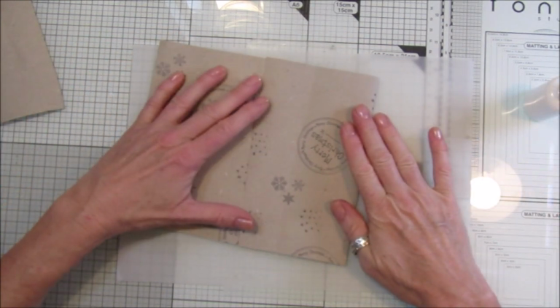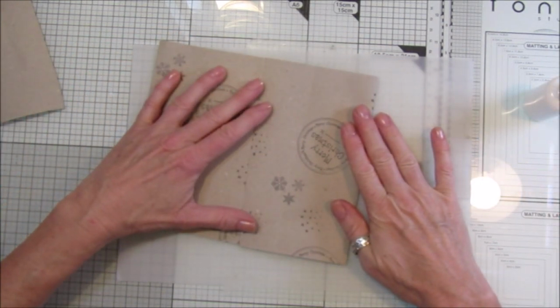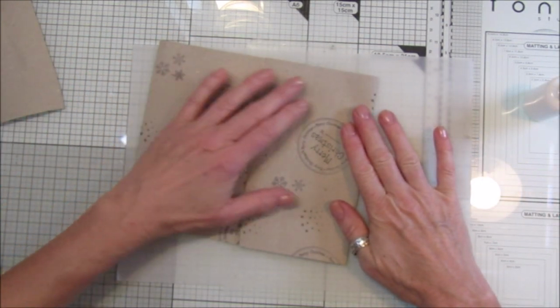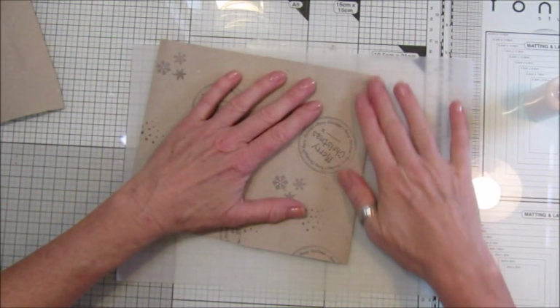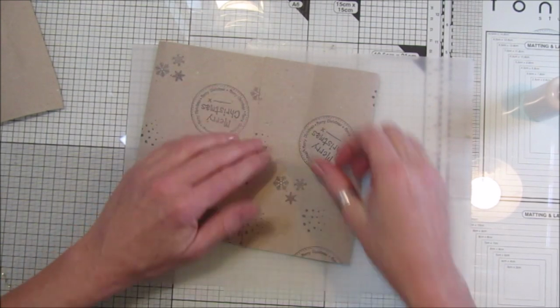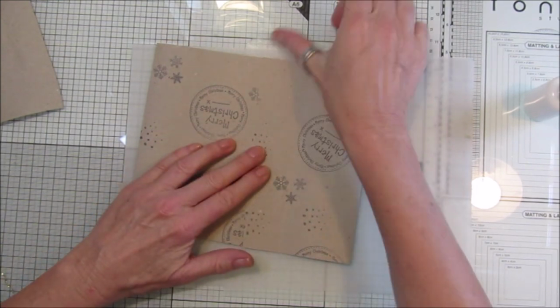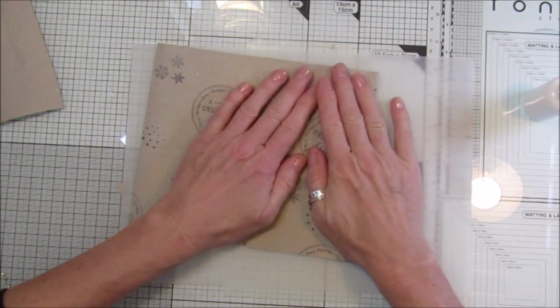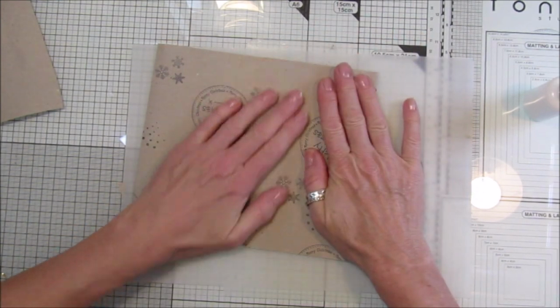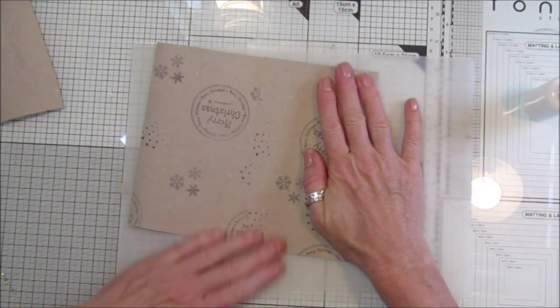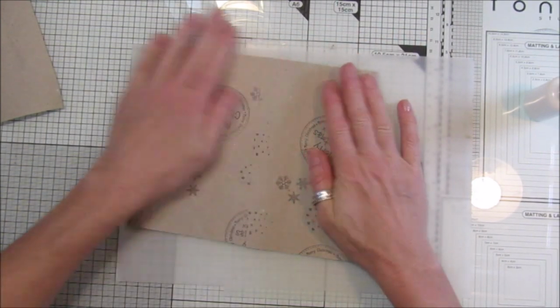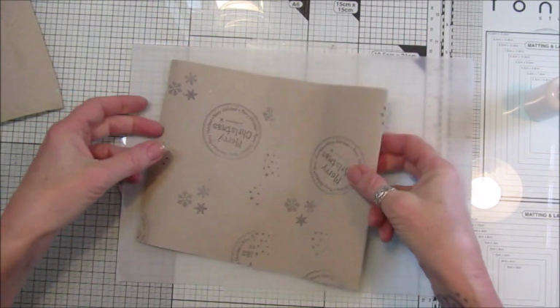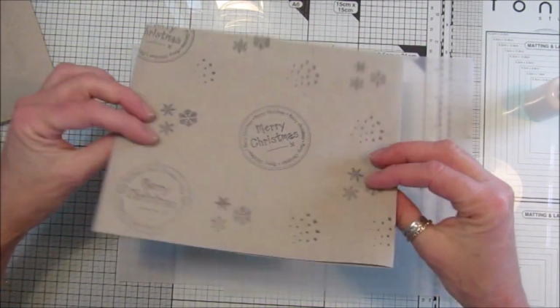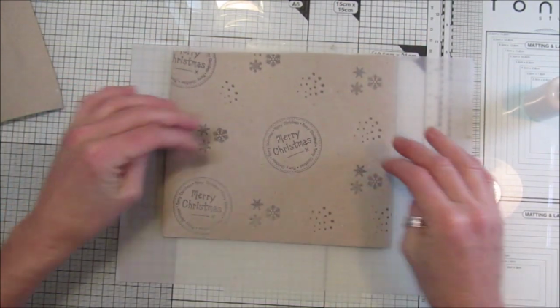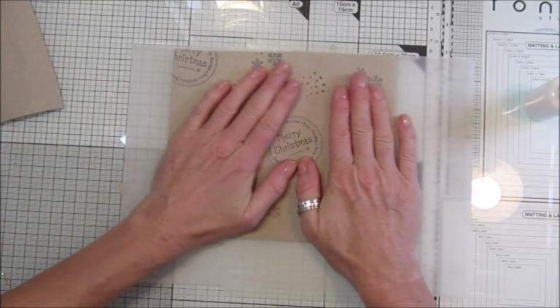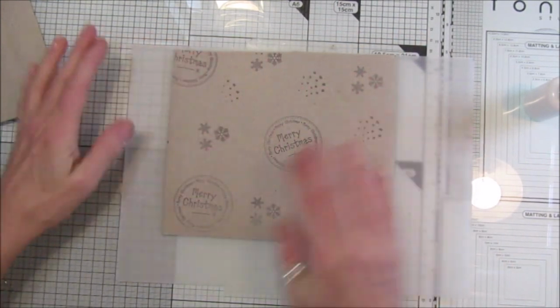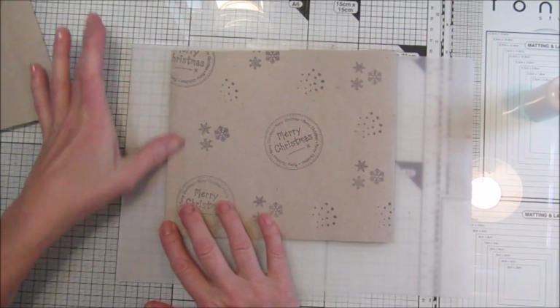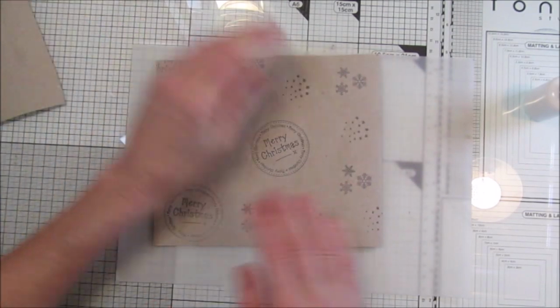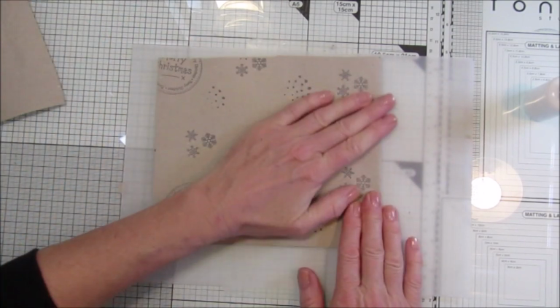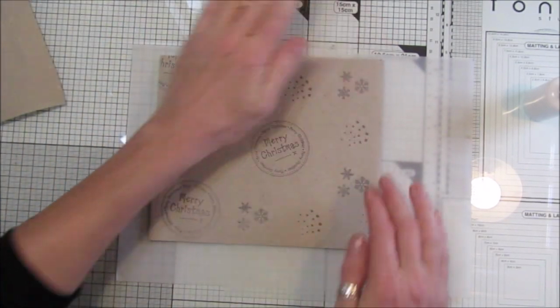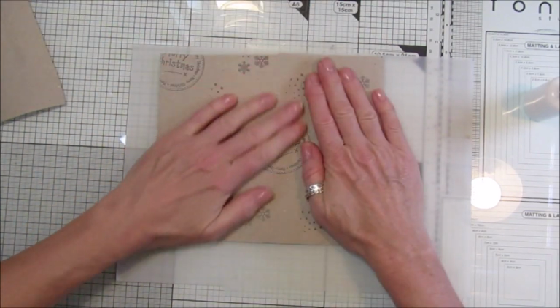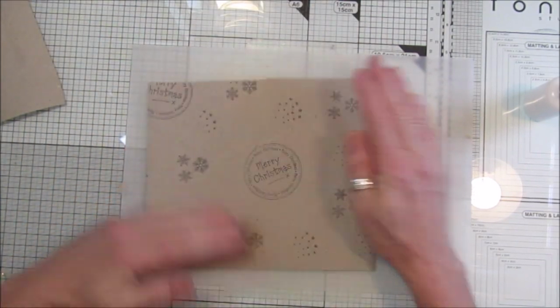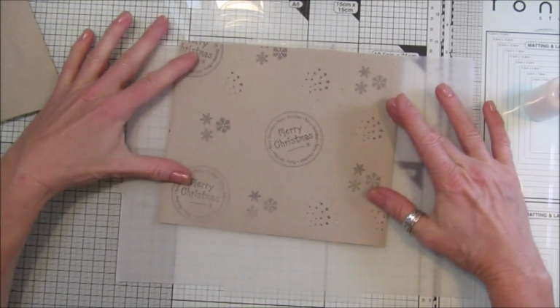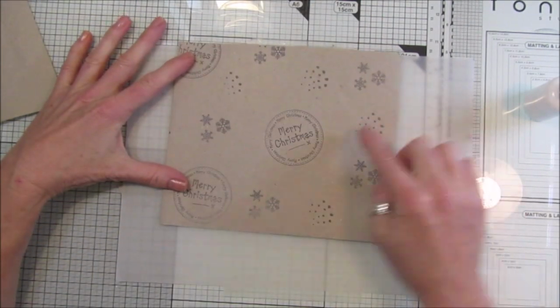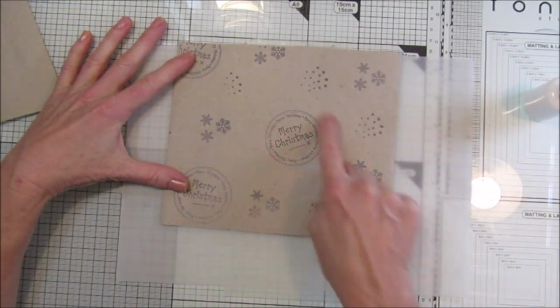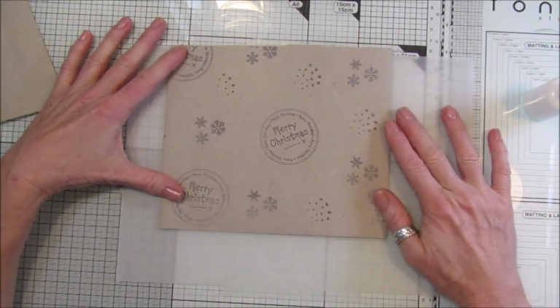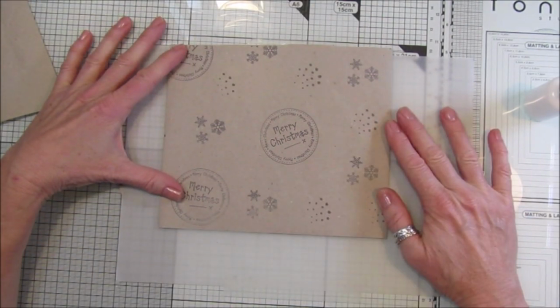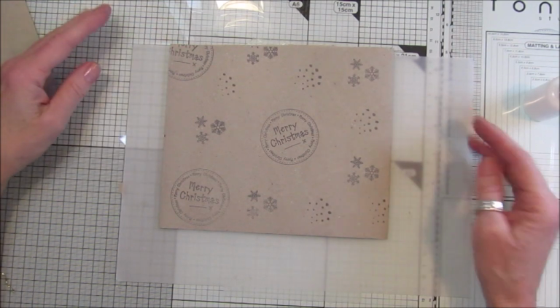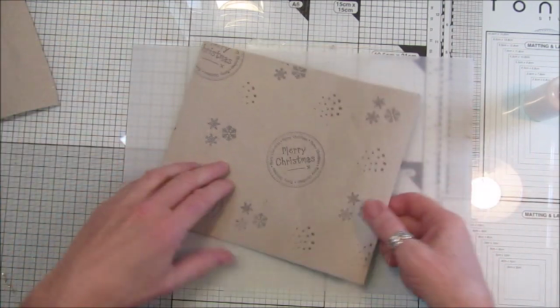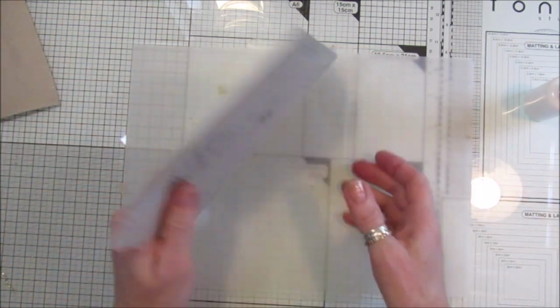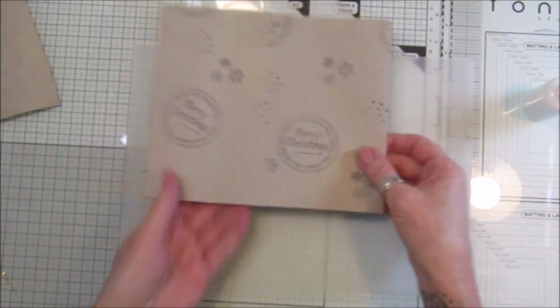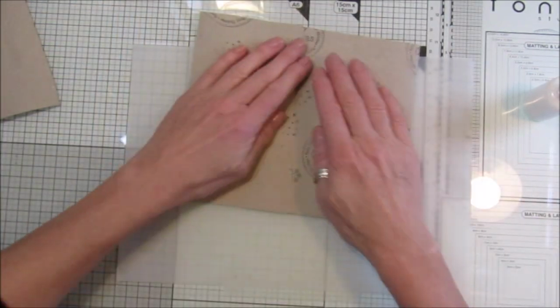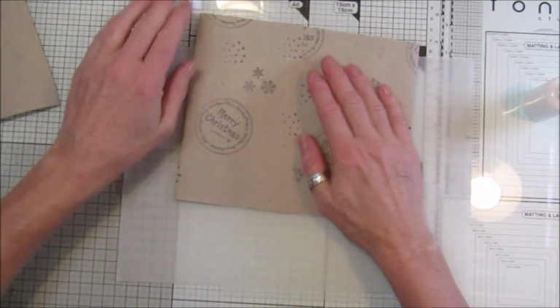Fold that over and that just sticks down nicely - so that's going to be the front of your bag. We've got a nice big Merry Christmas in the middle, which is quite nice.